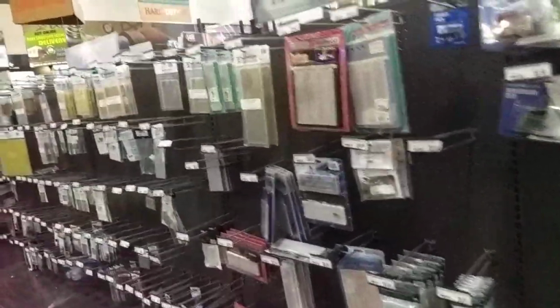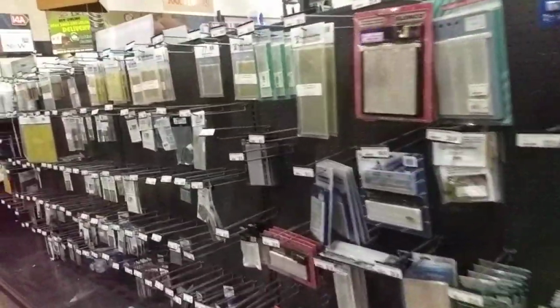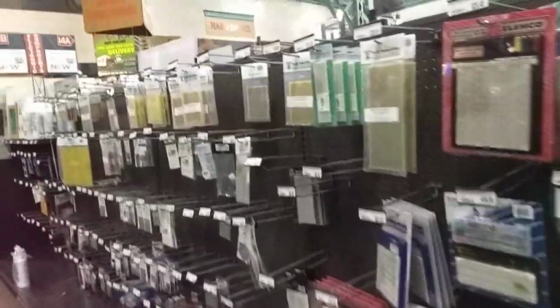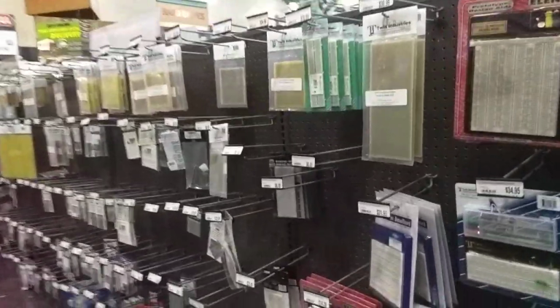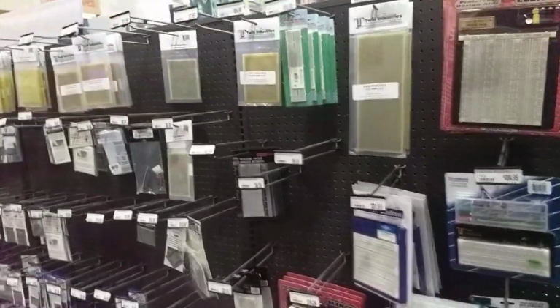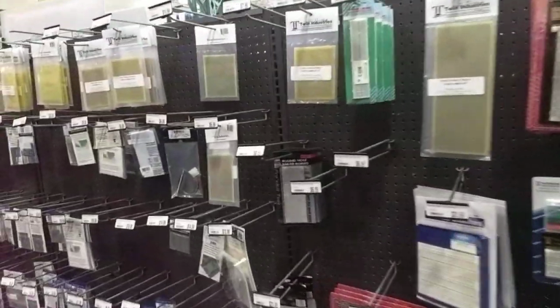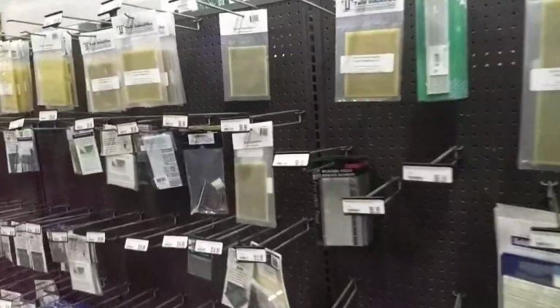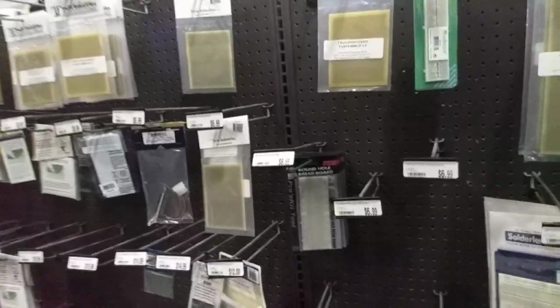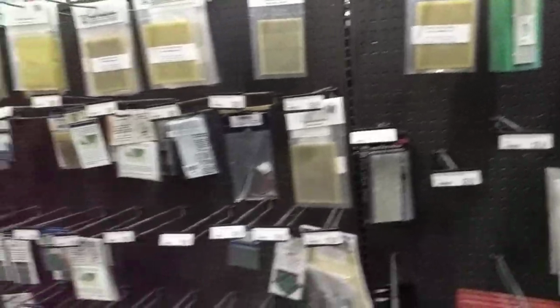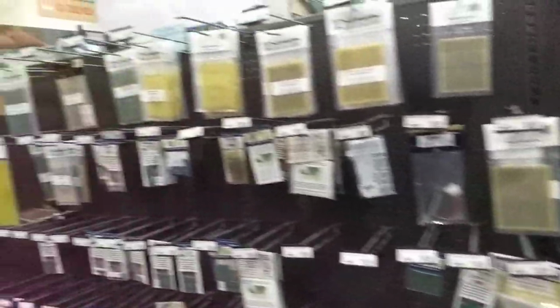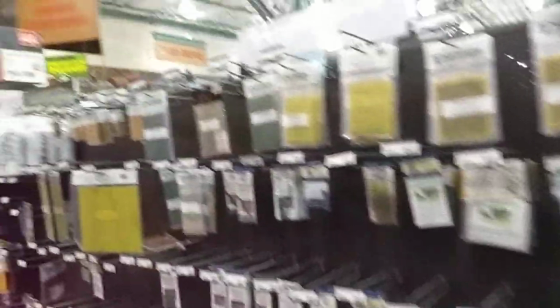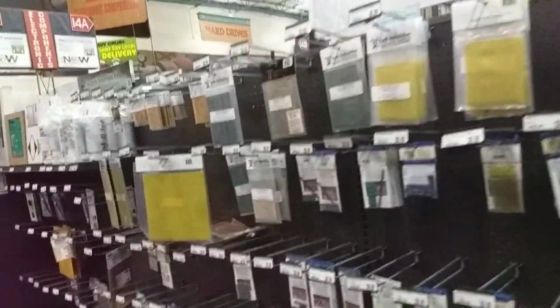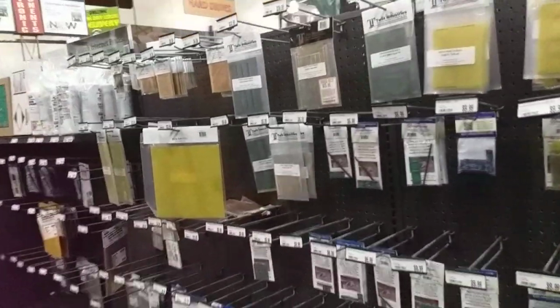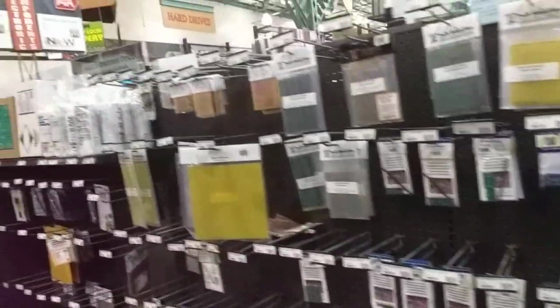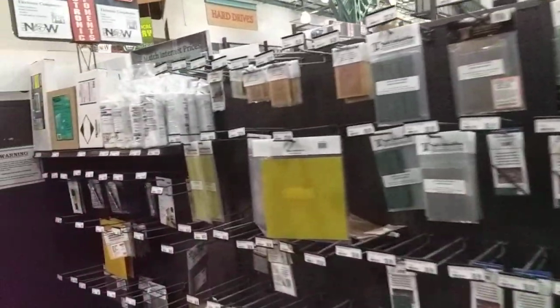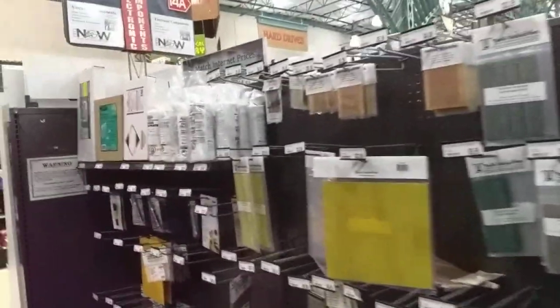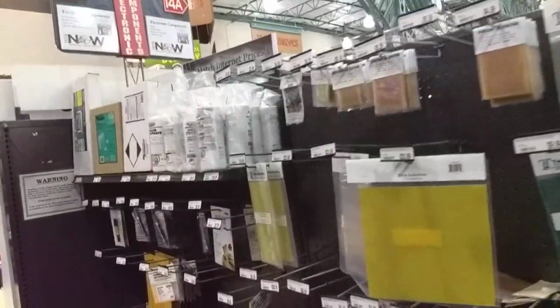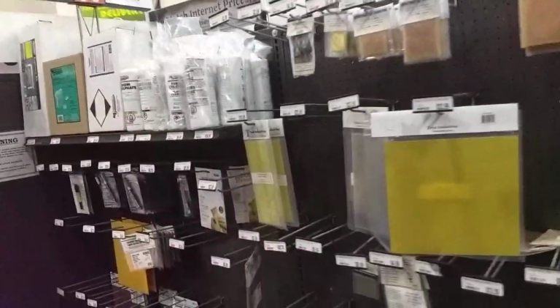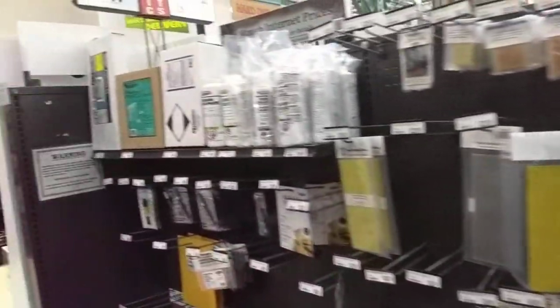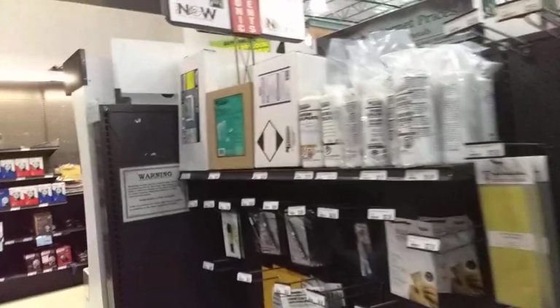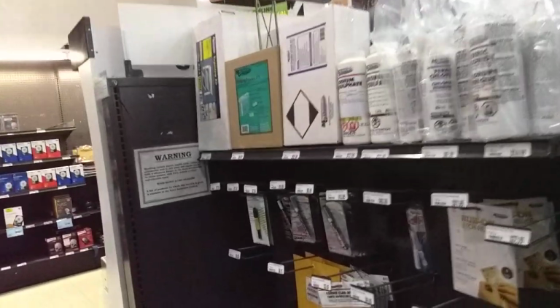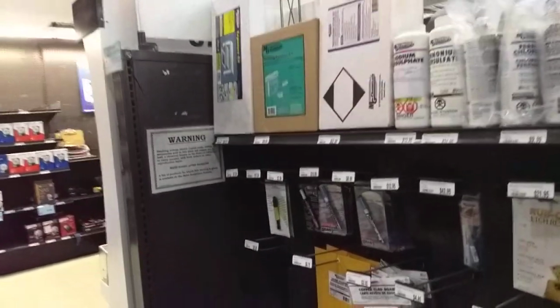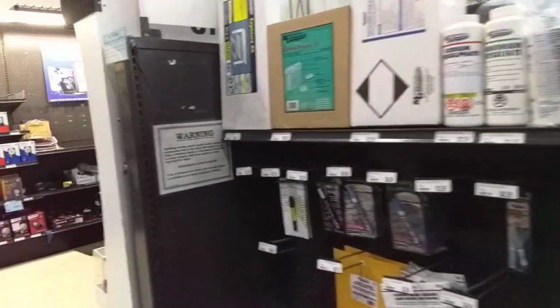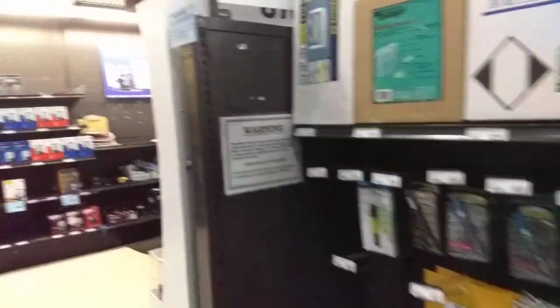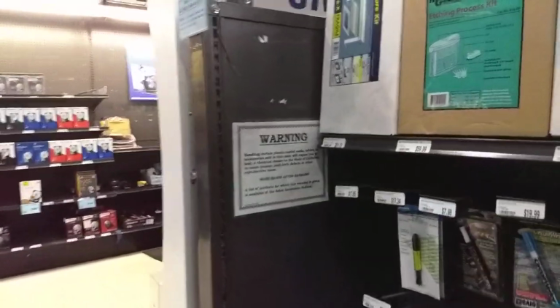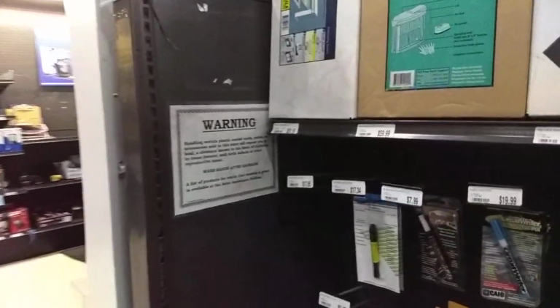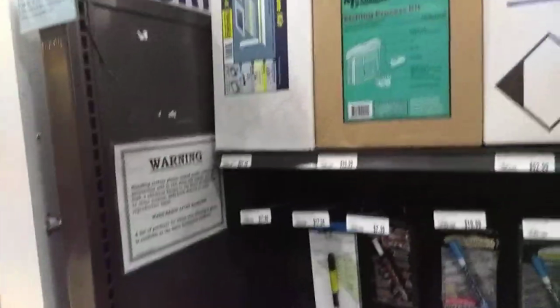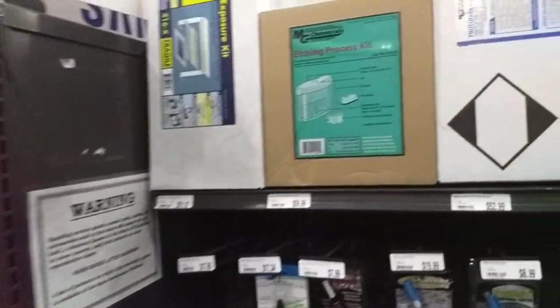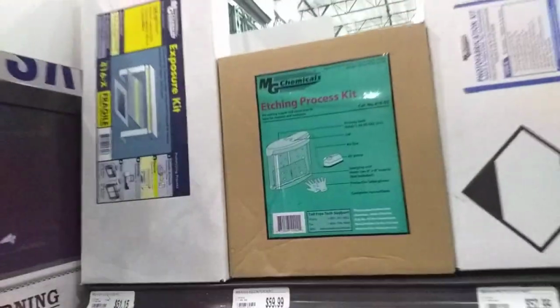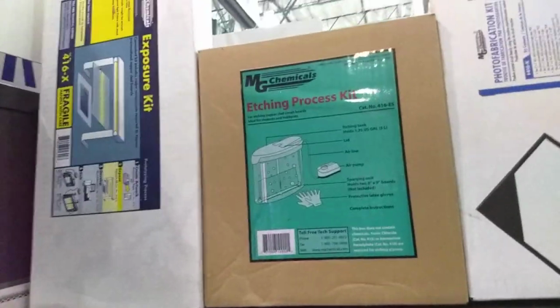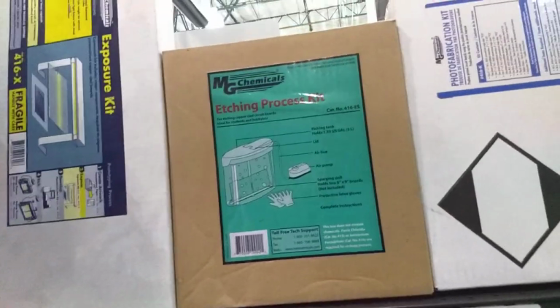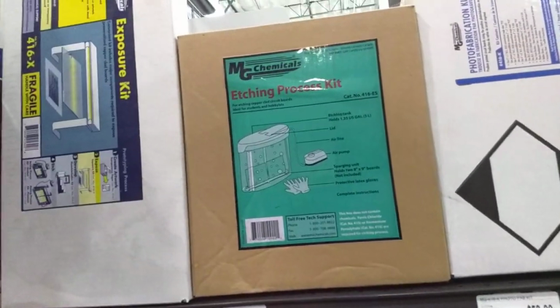Perf boards — that's what I'm thinking of. Breadboards, there we go. I was thinking cracker board, that can't be it. You can etch your own boards.